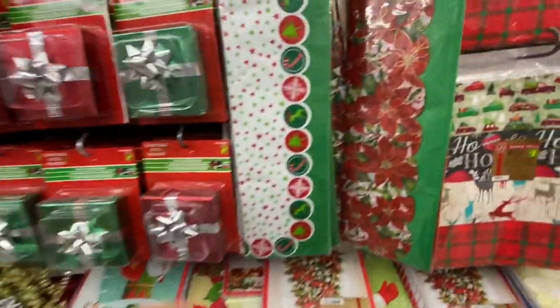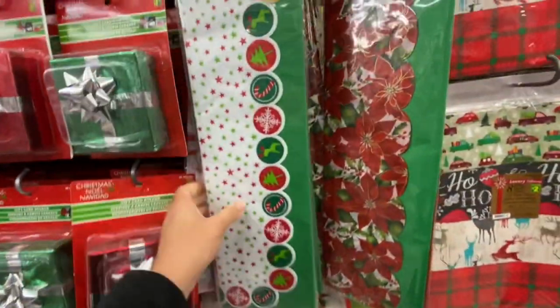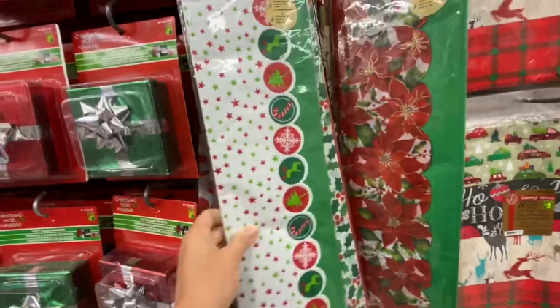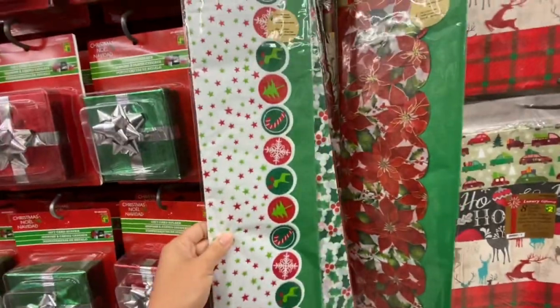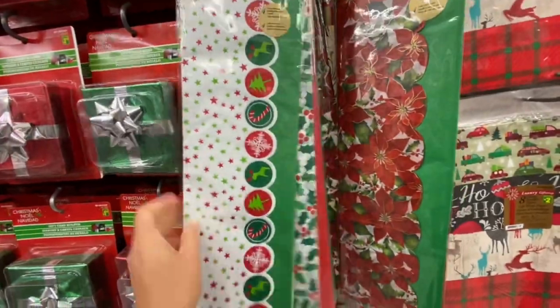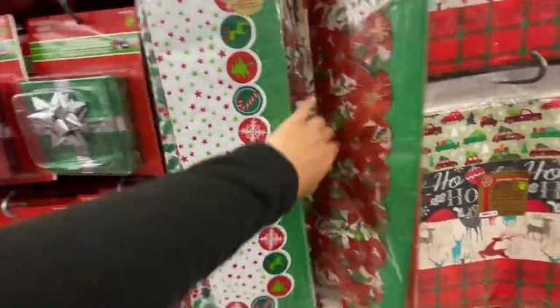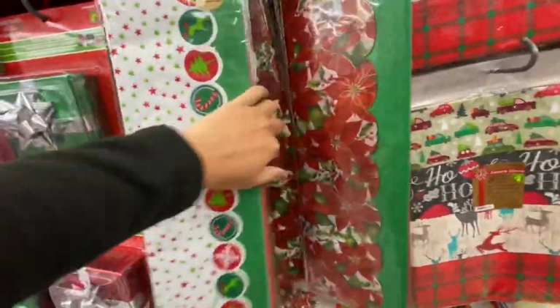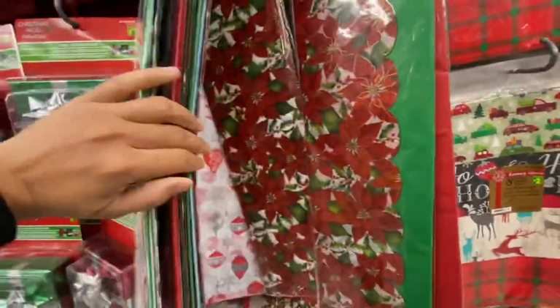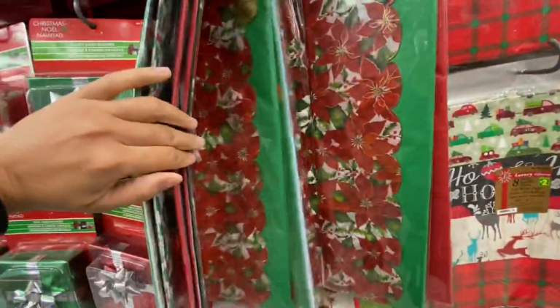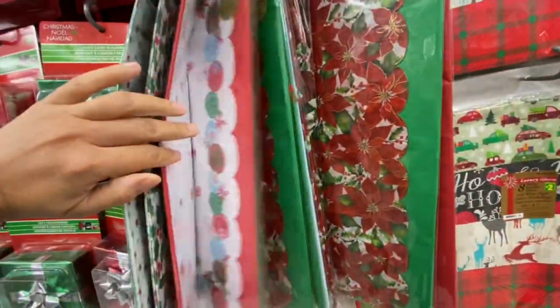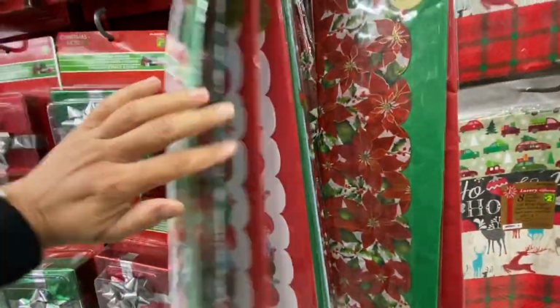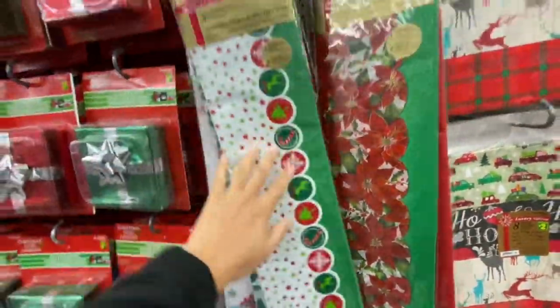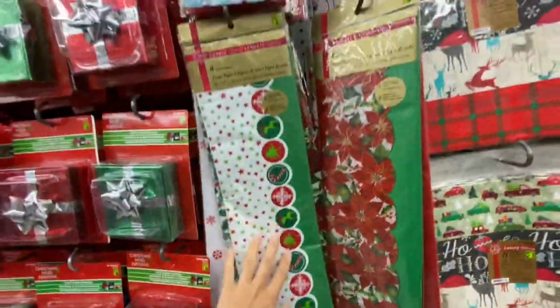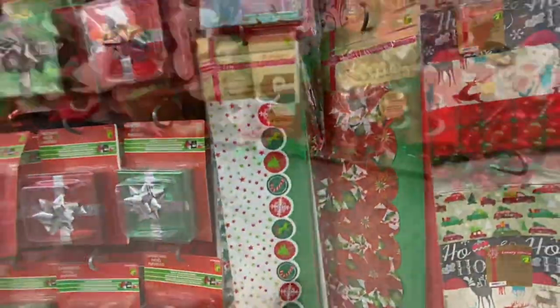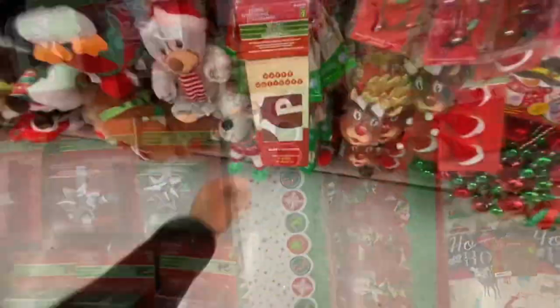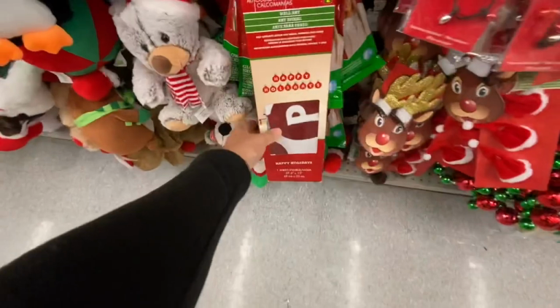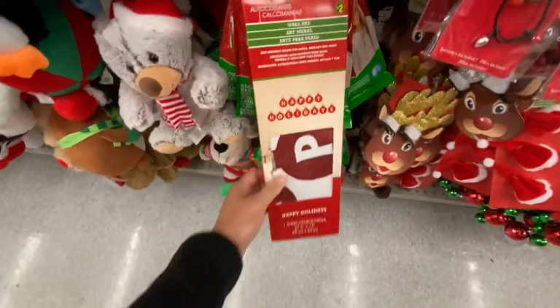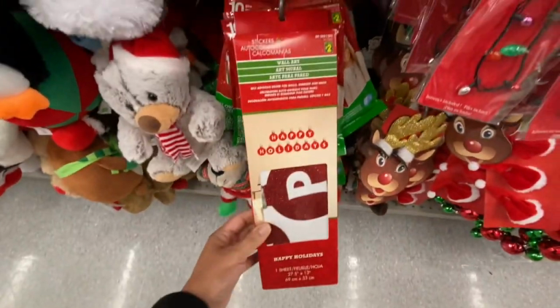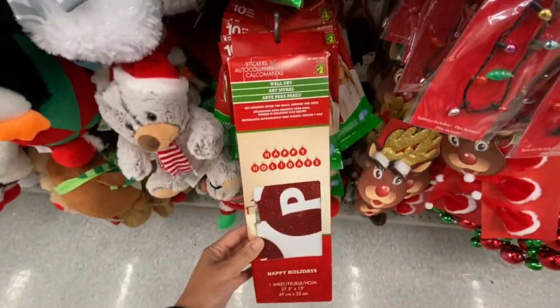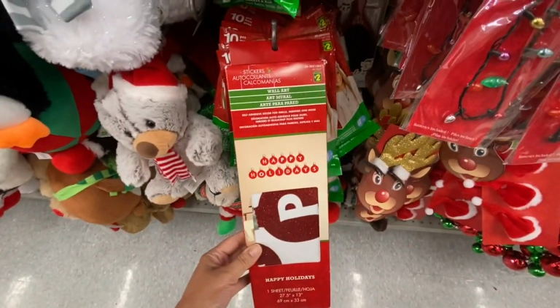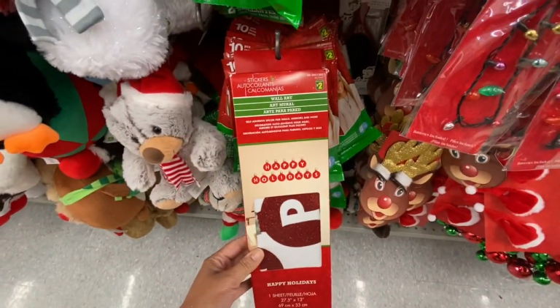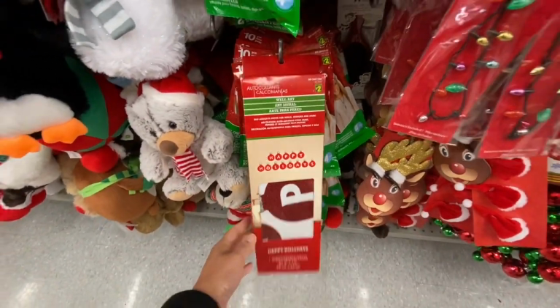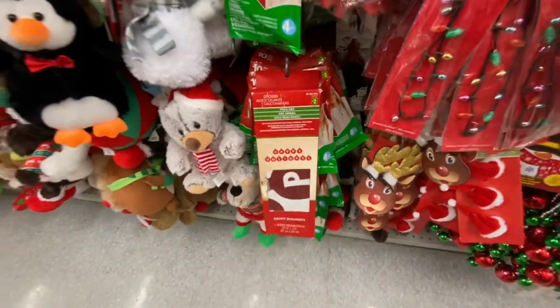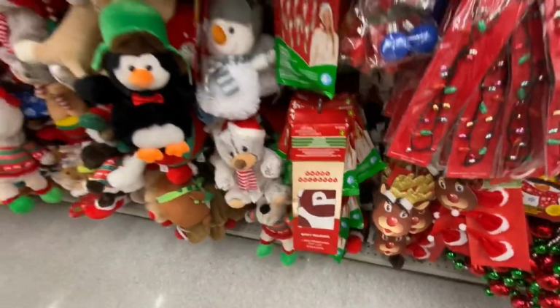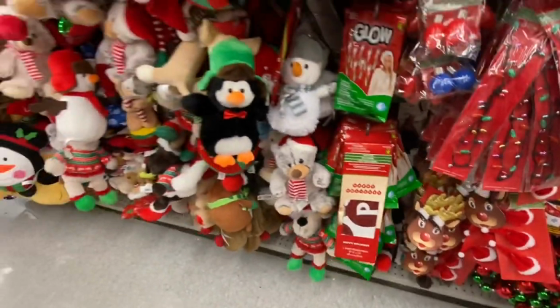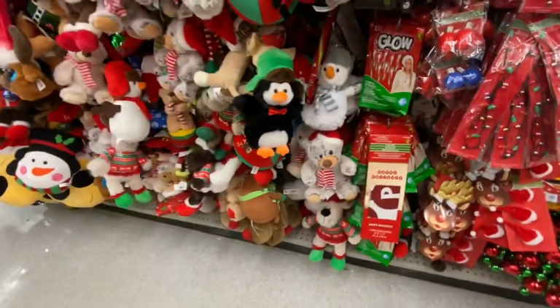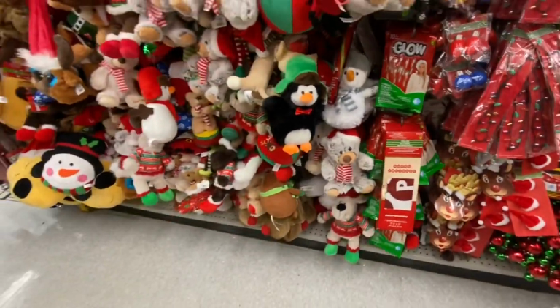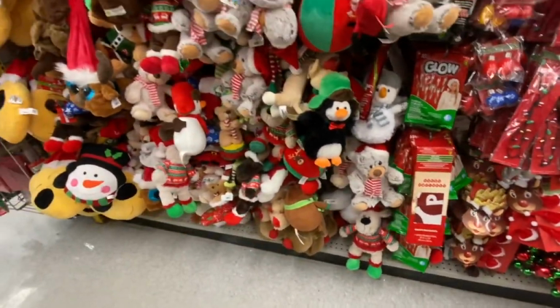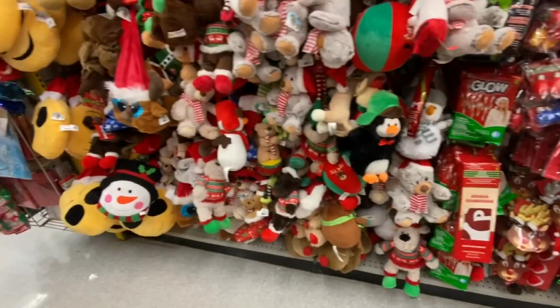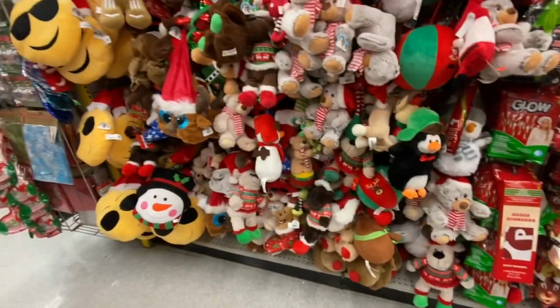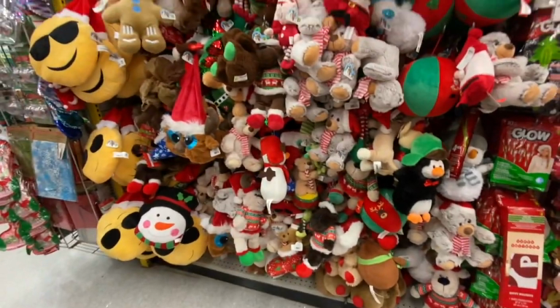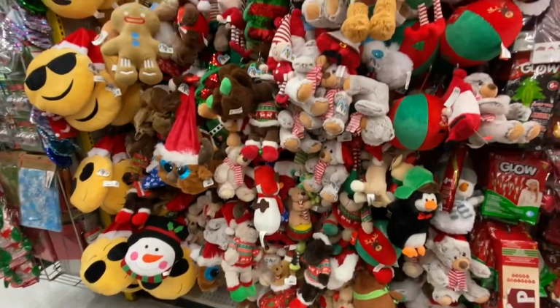Some more gift wrapping paper. Wall art that says 'Happy Holidays,' and lots of plush soft toys.